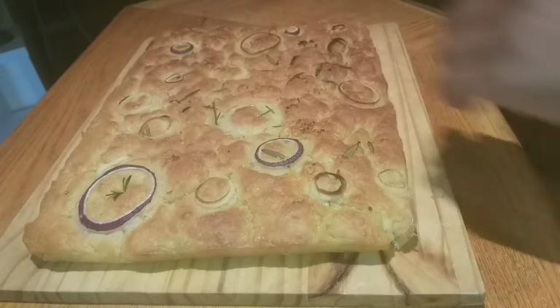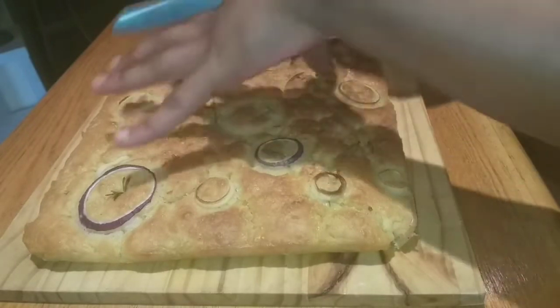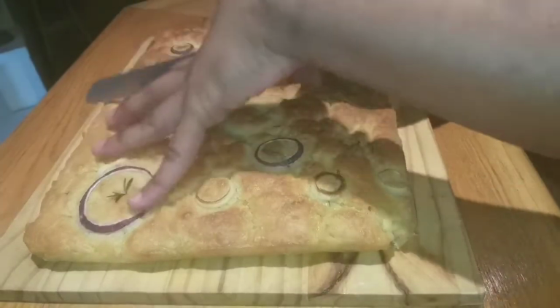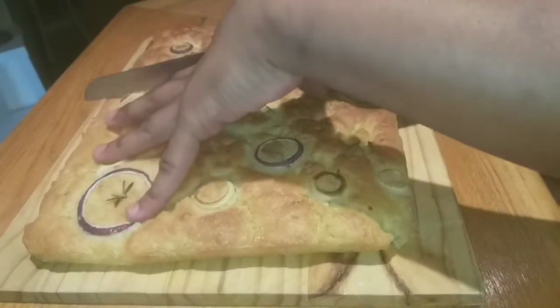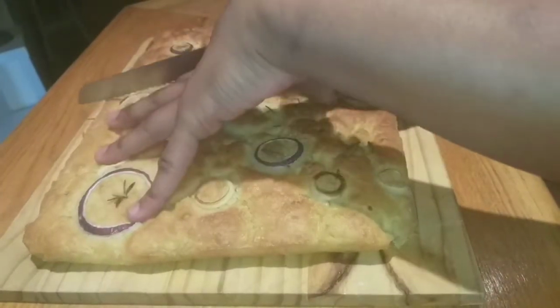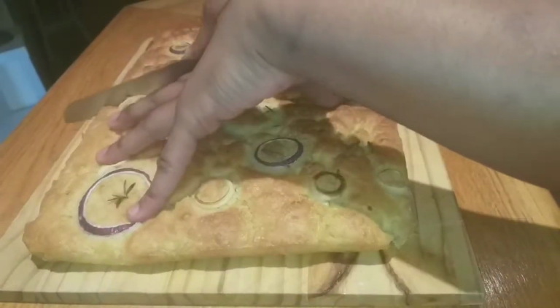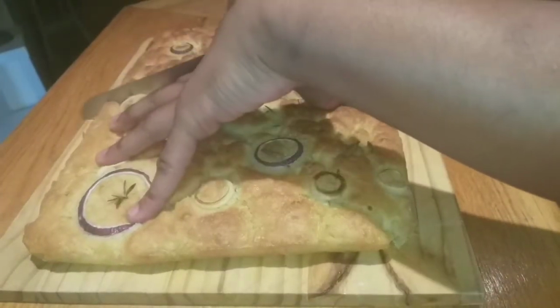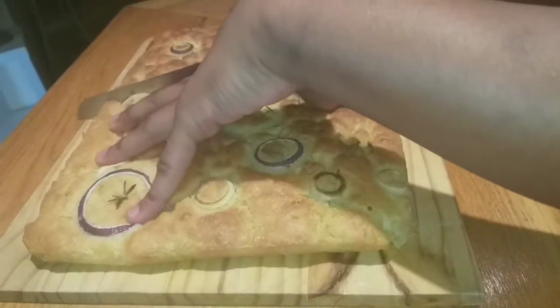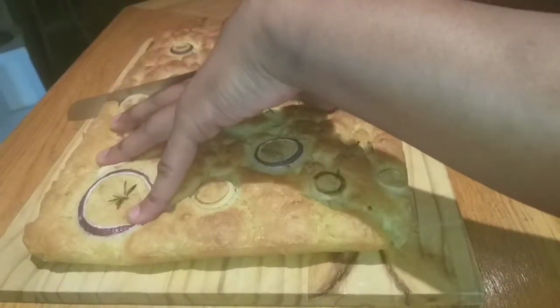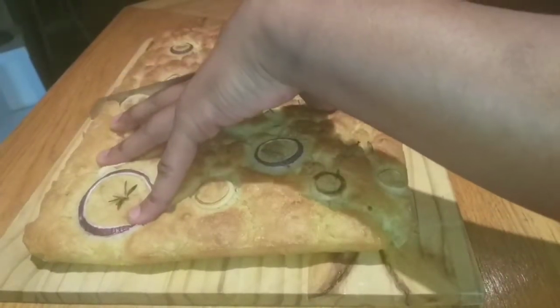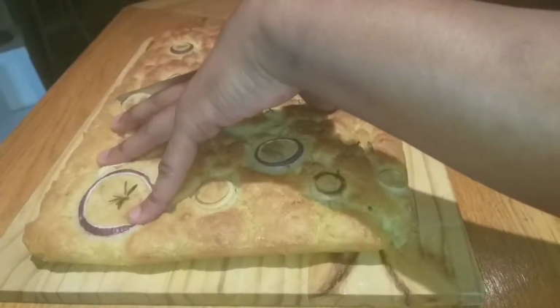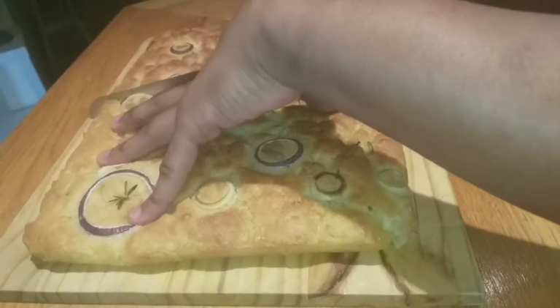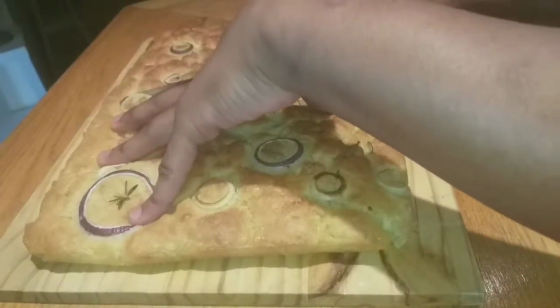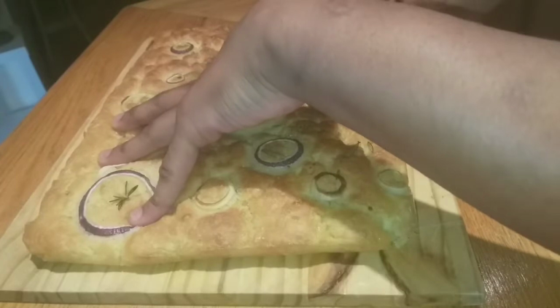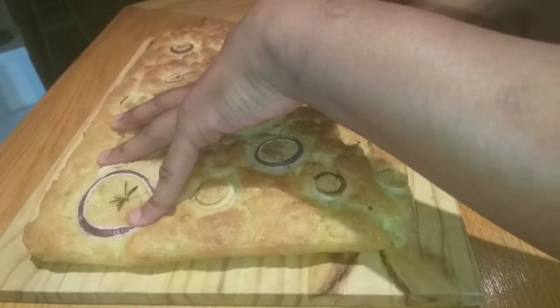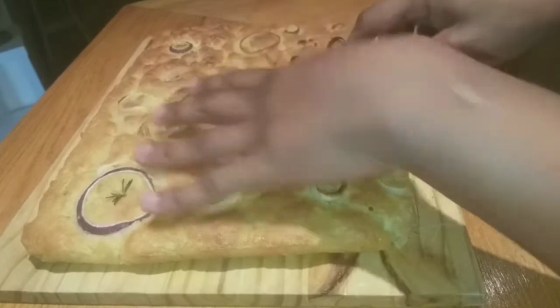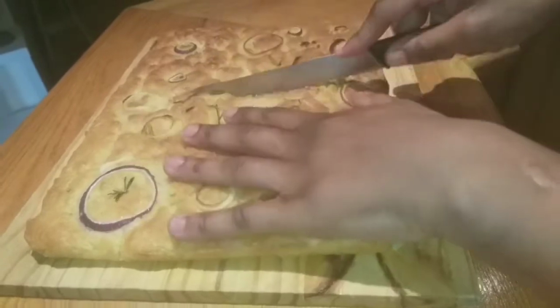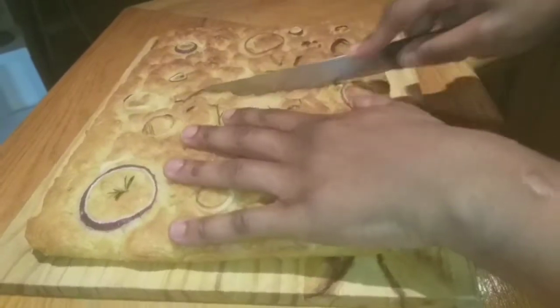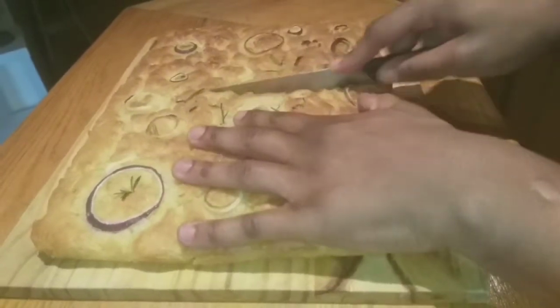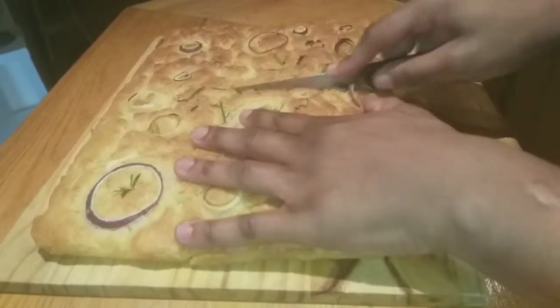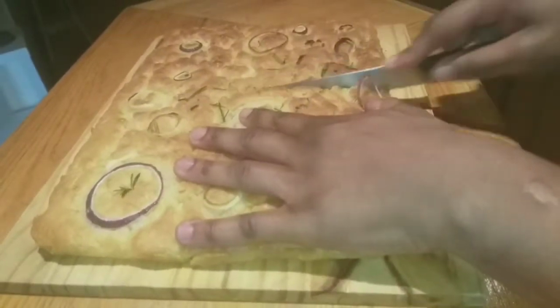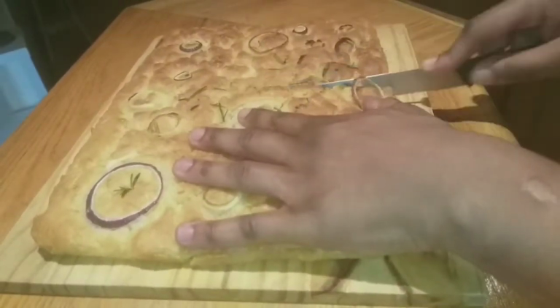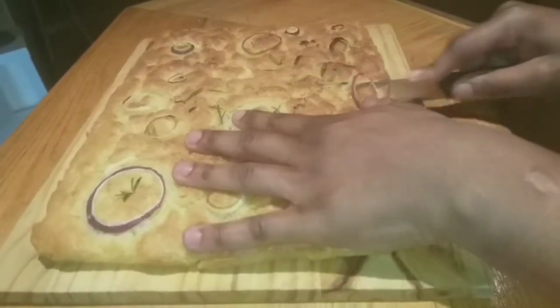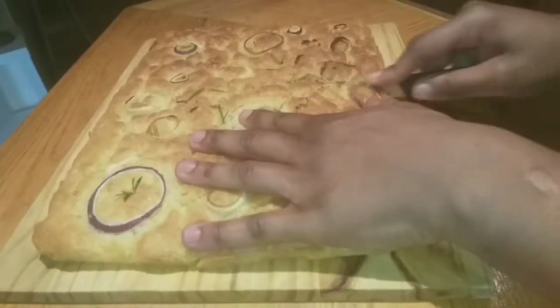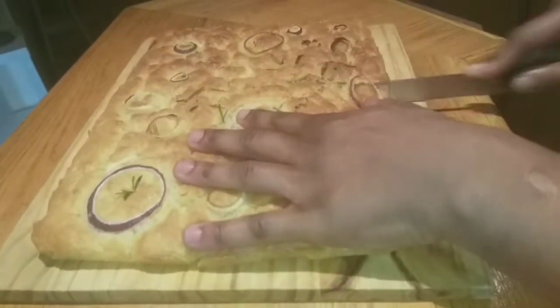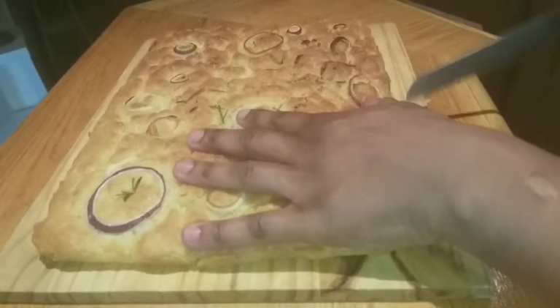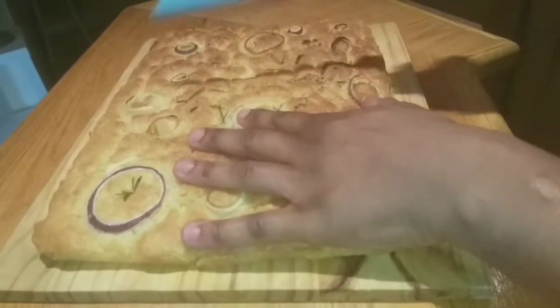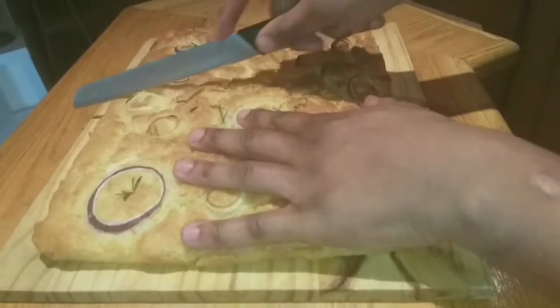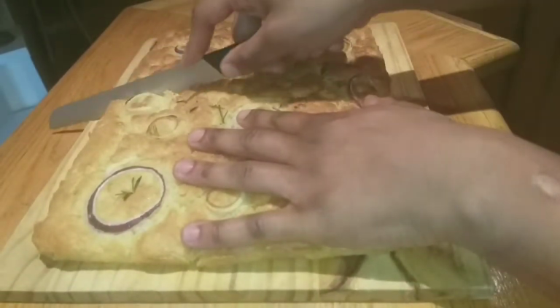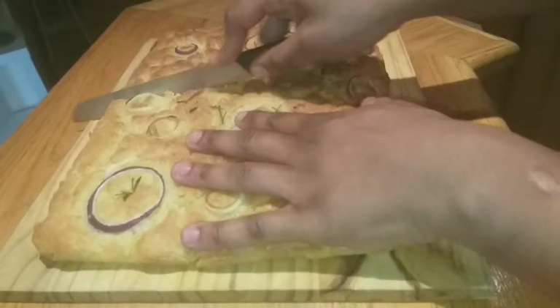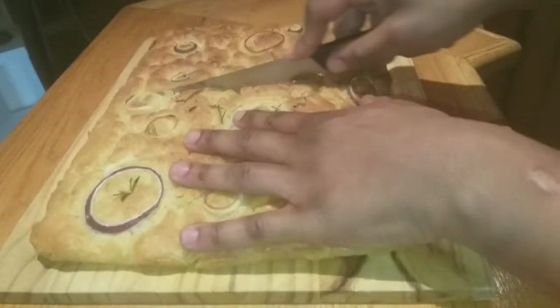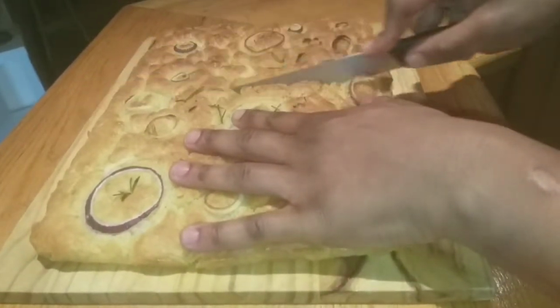Hey guys, so today I'll be making for you some focaccia bread — Italian classic.